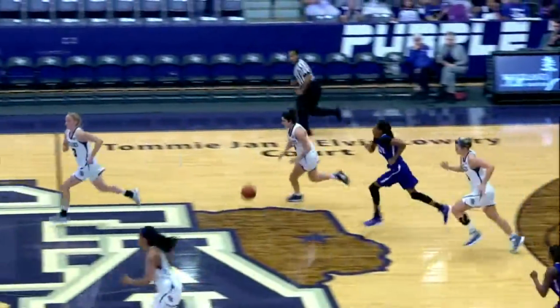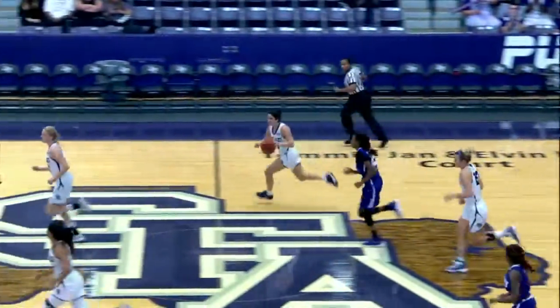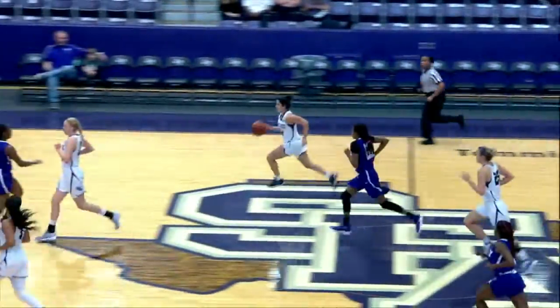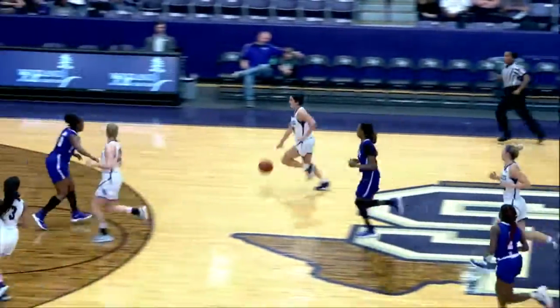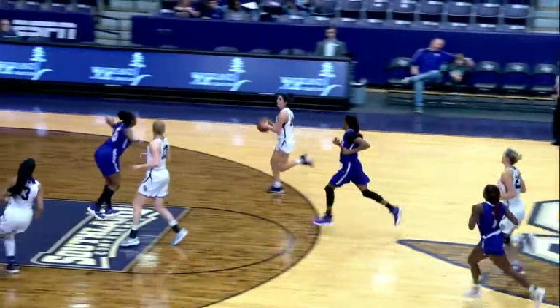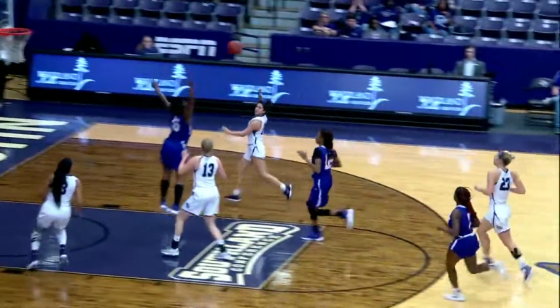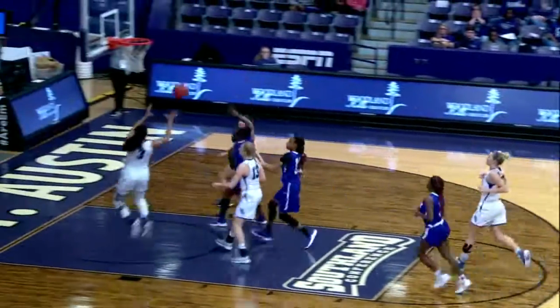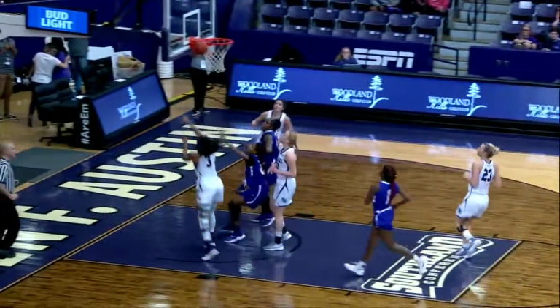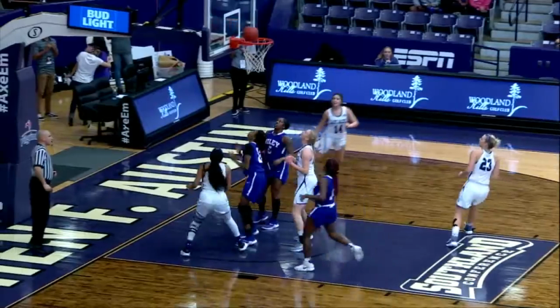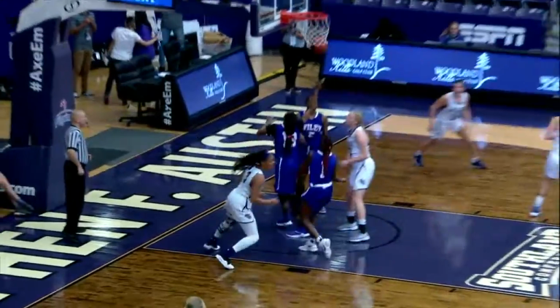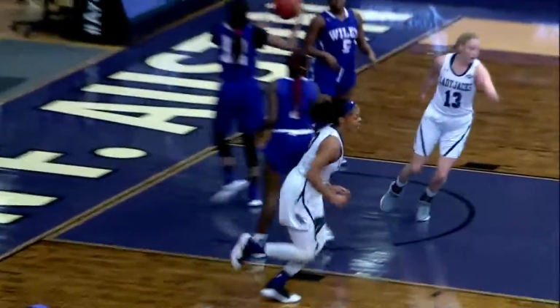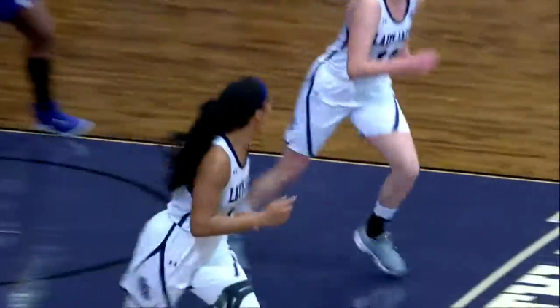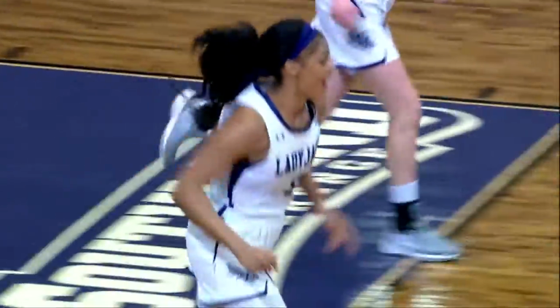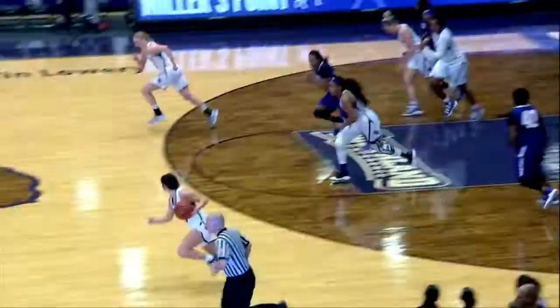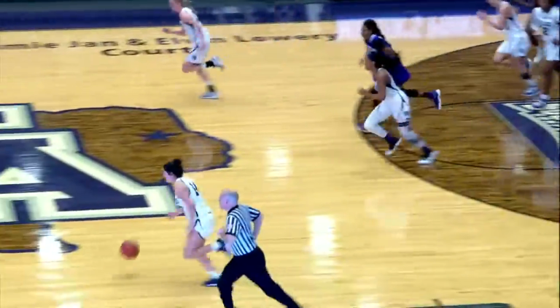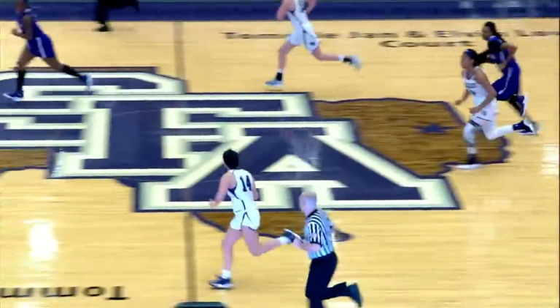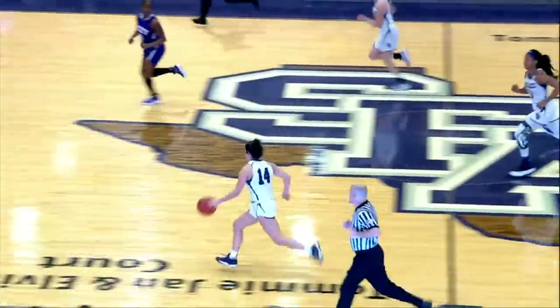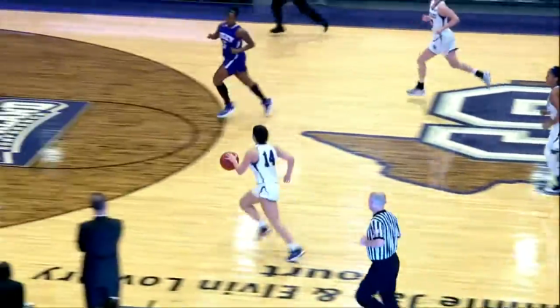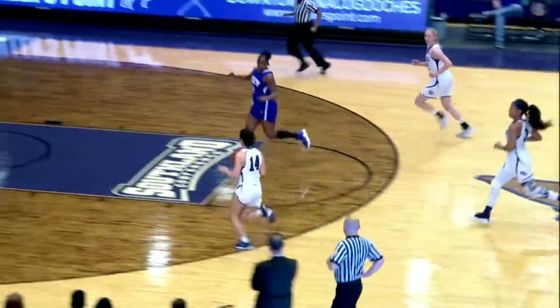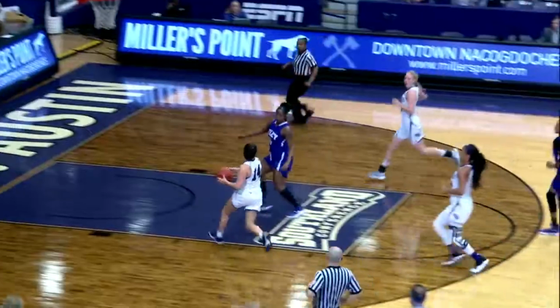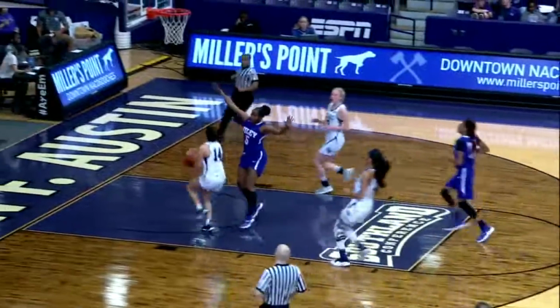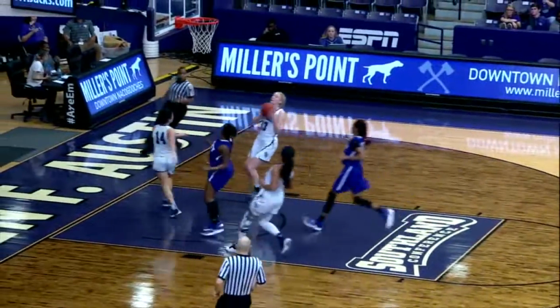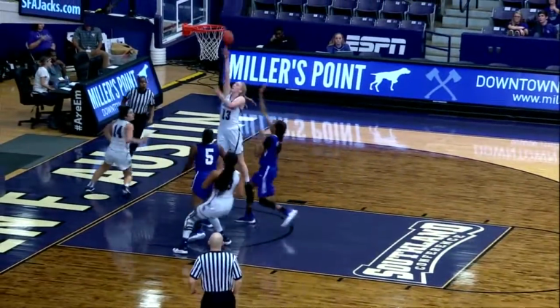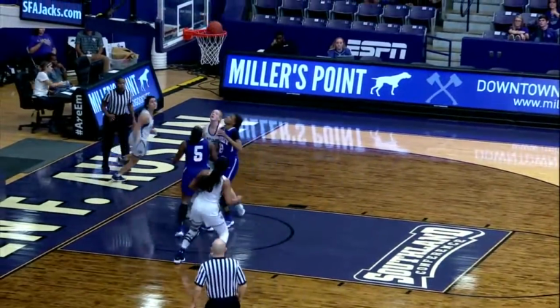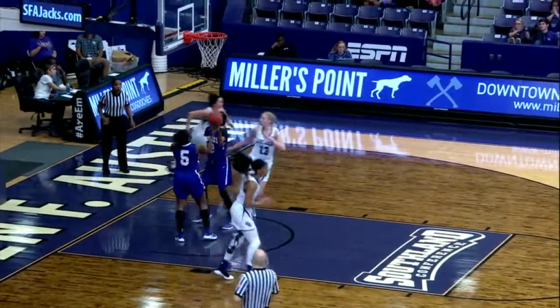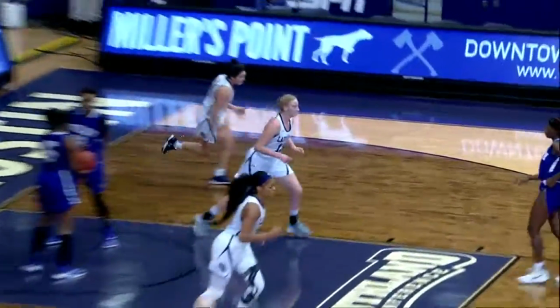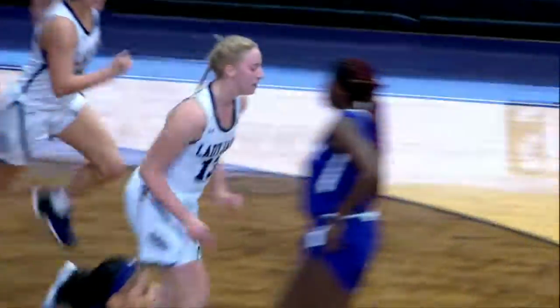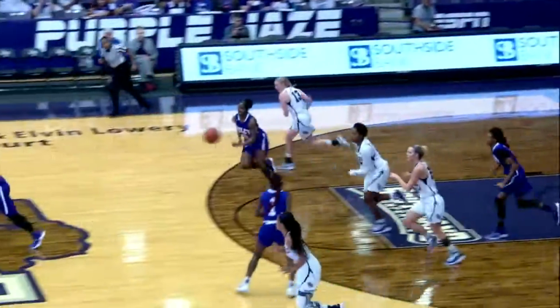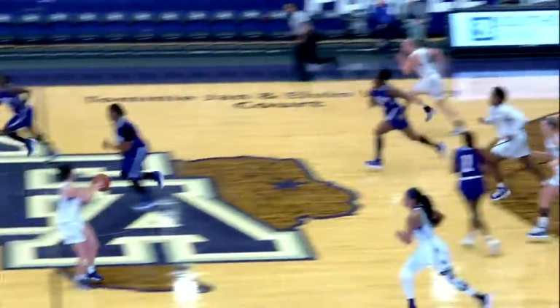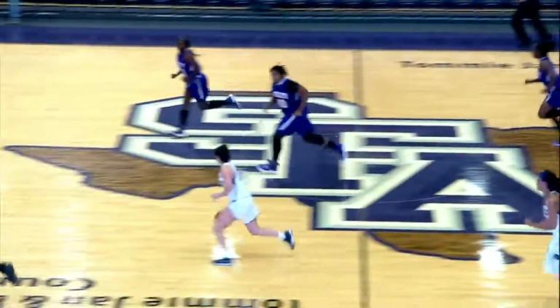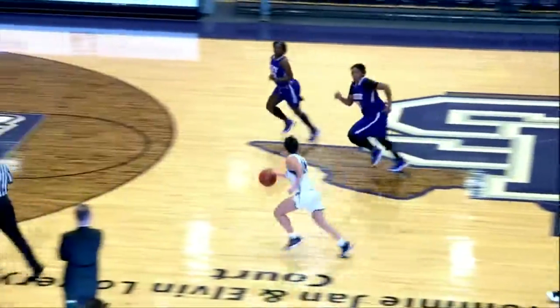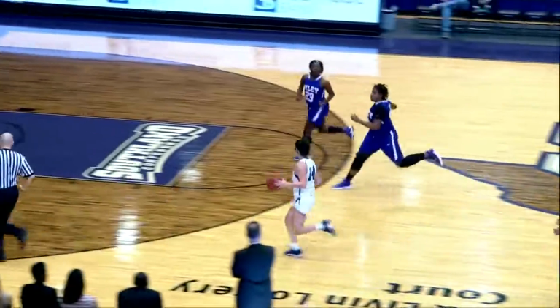SFA has it coming down the other way. Banfield over to Hayes and gets it to go. But picked up by Banfield, Banfield coming down the other way. Dishes it to Vischer. Vischer finishes under the basket — no good.